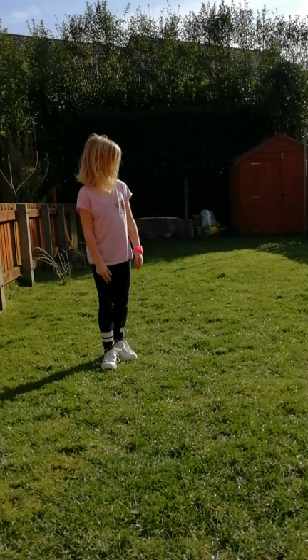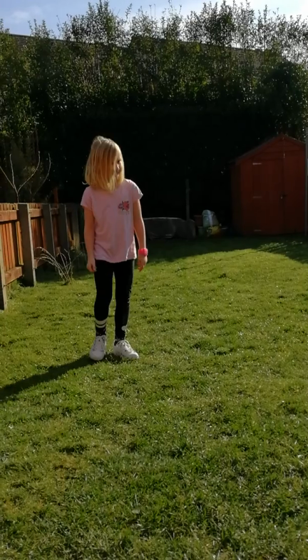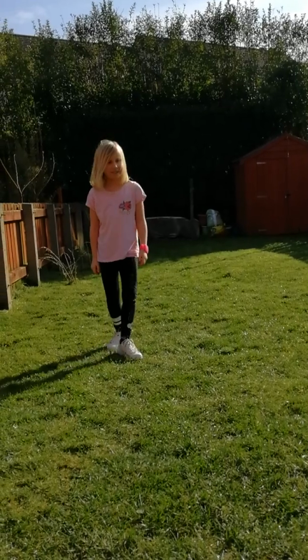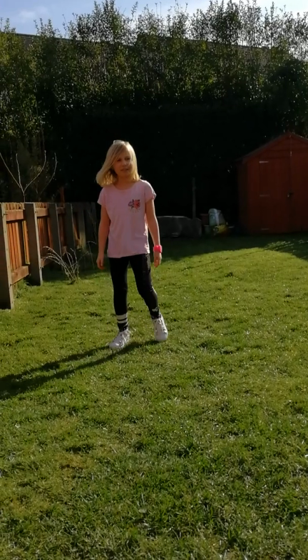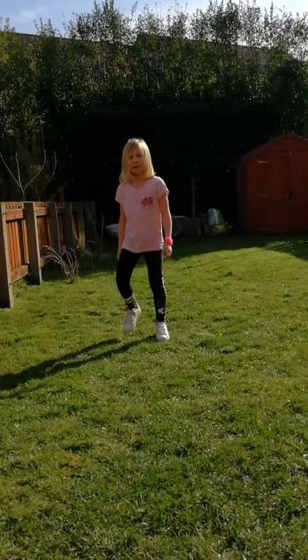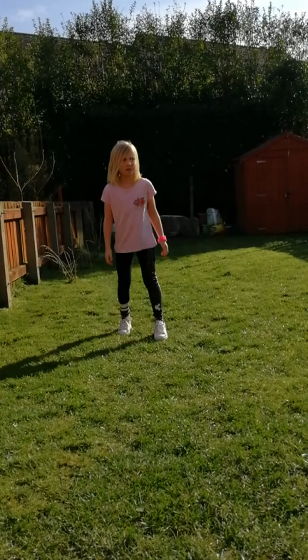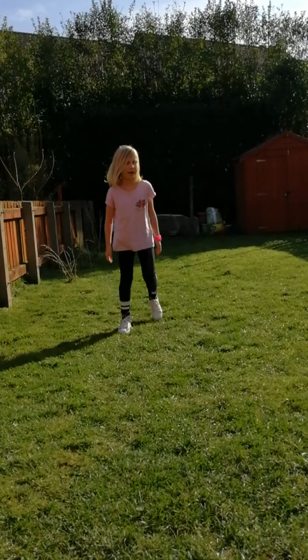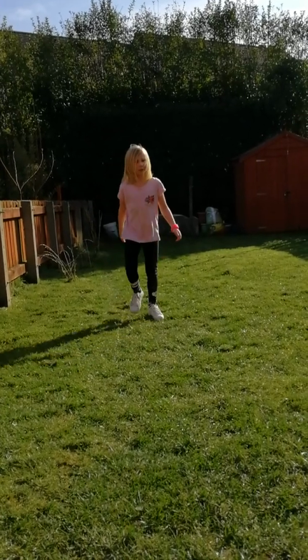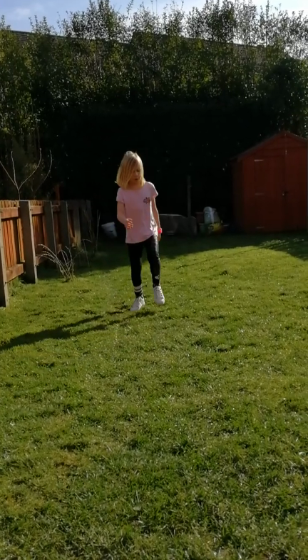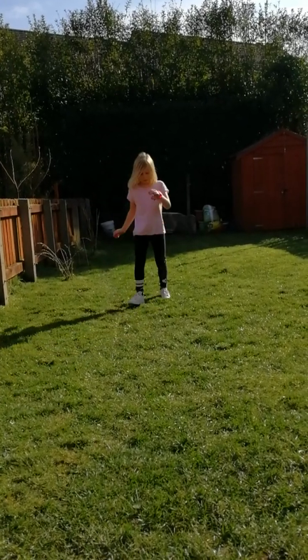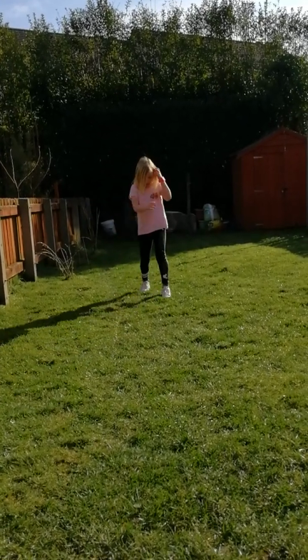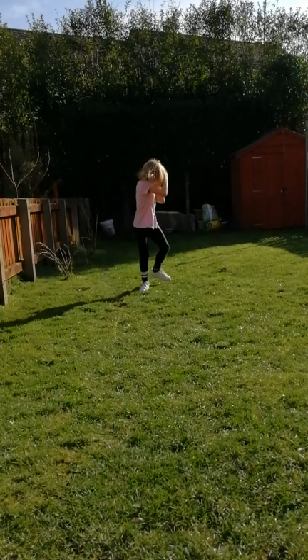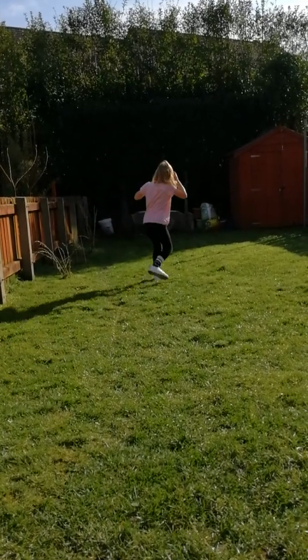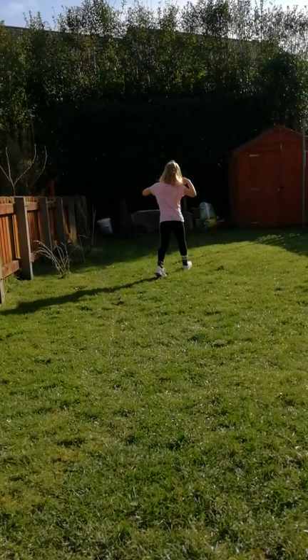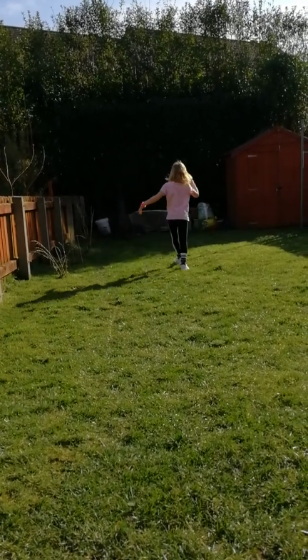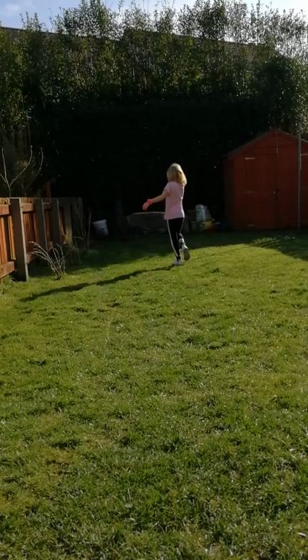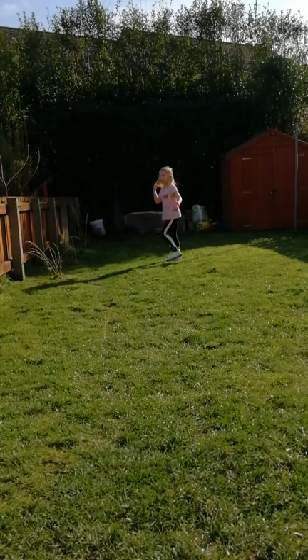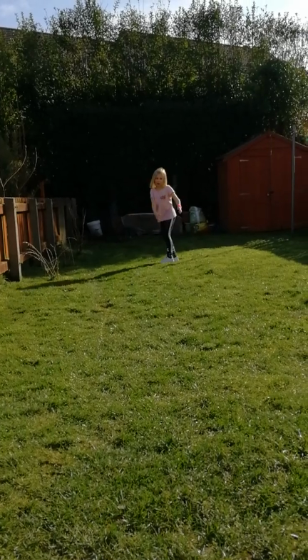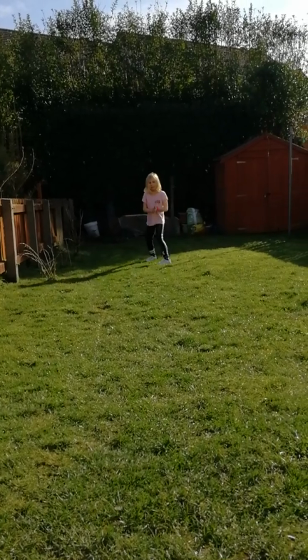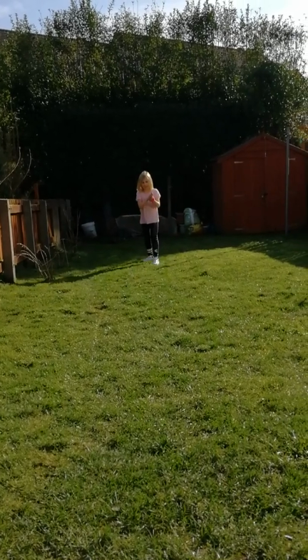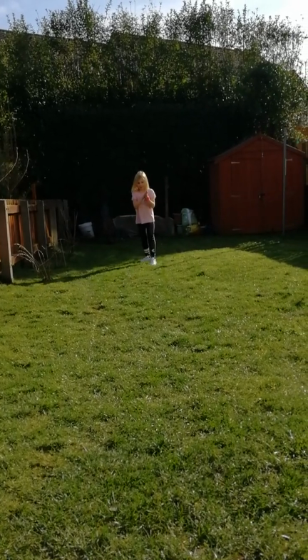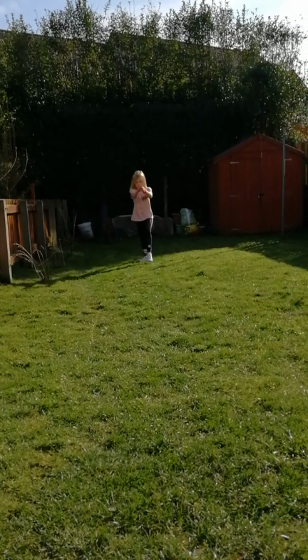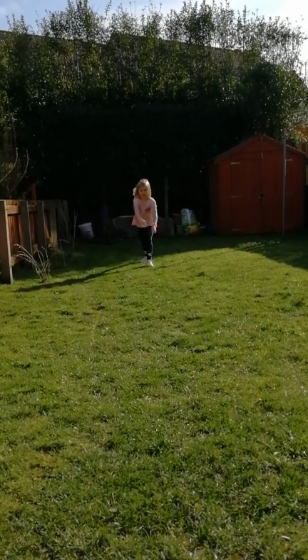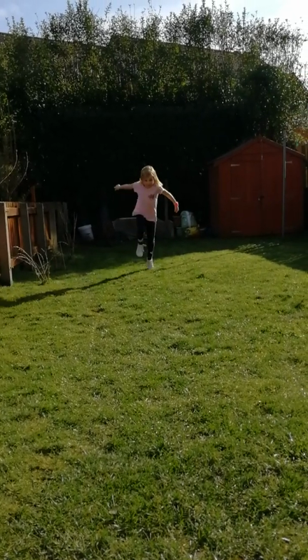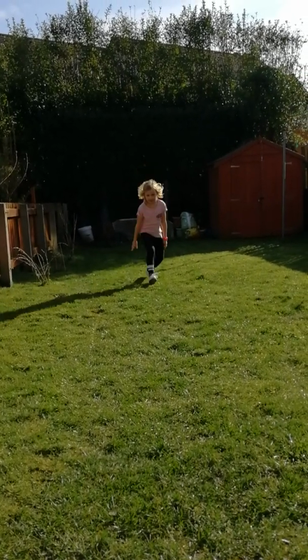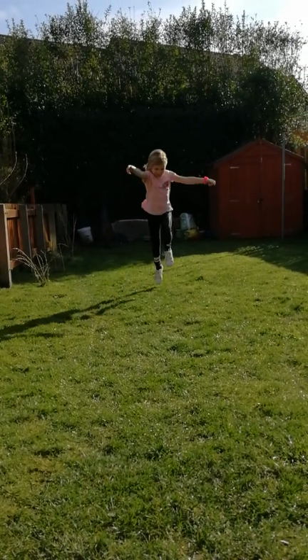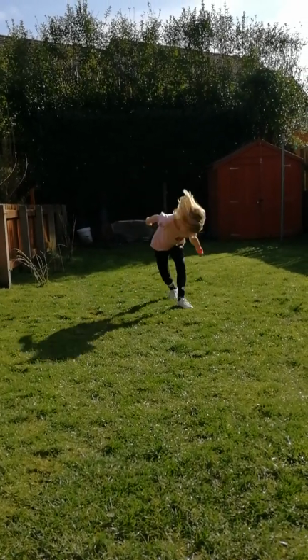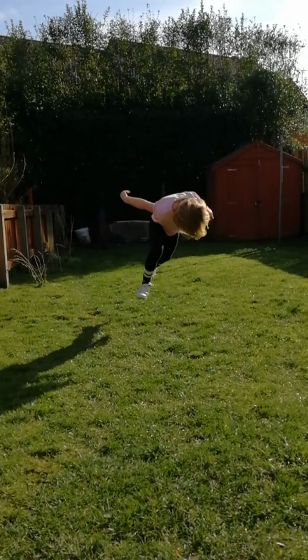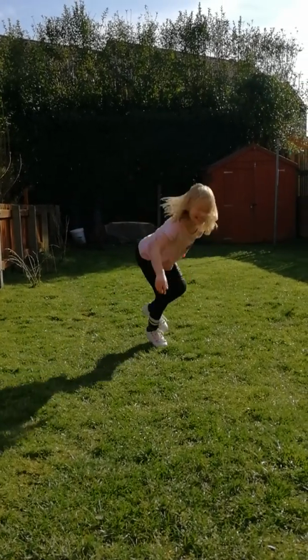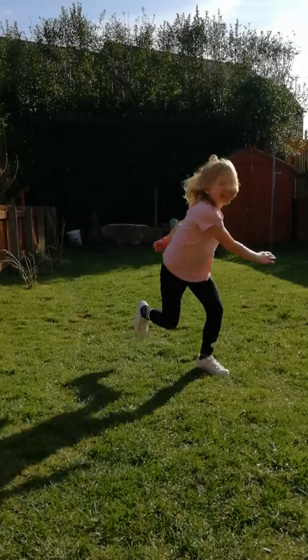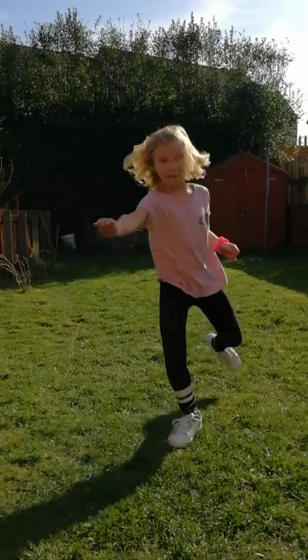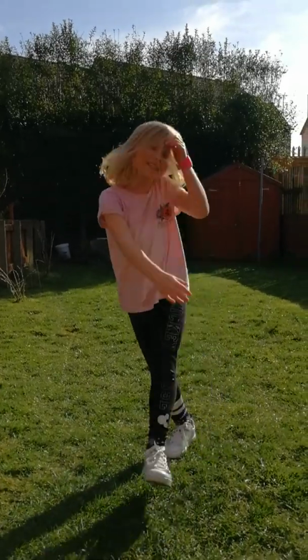An aerial — I'm not sure if I can do one. Let's try. No, I'm just kidding.